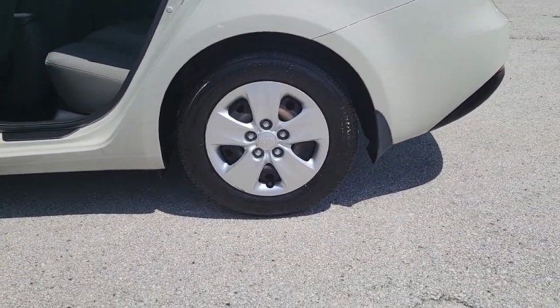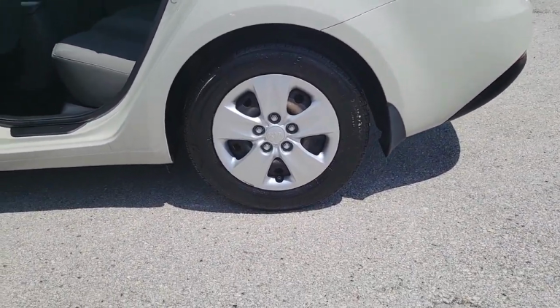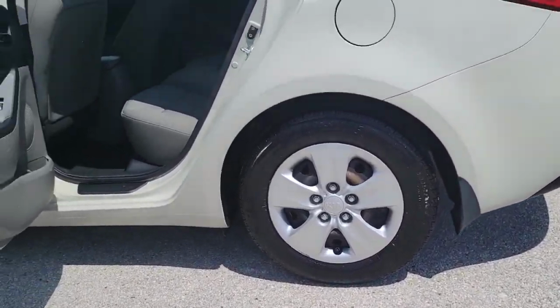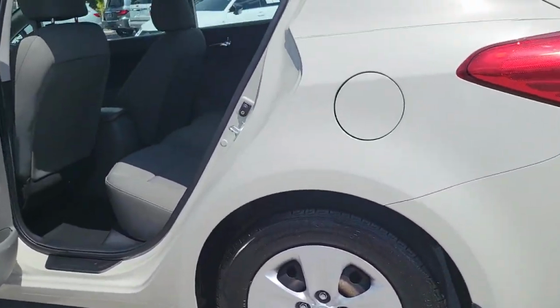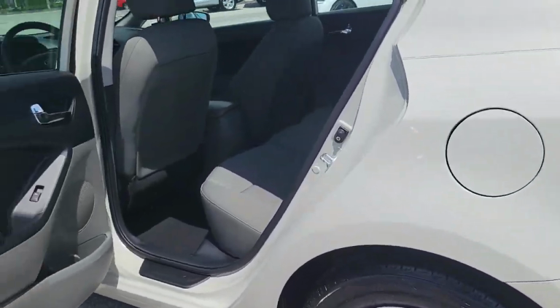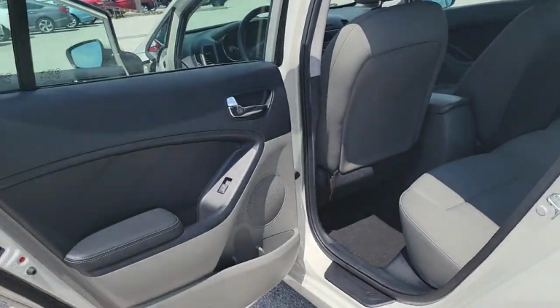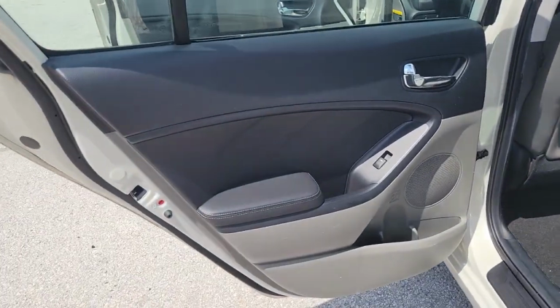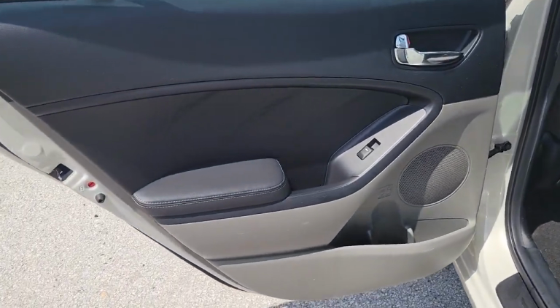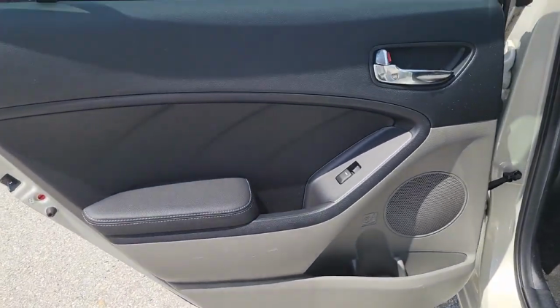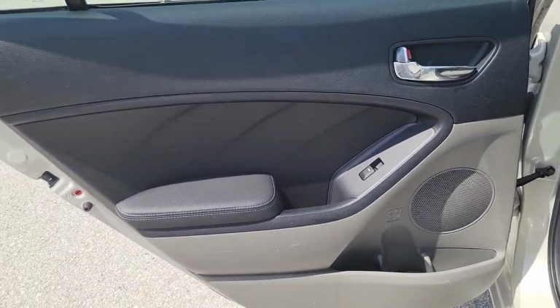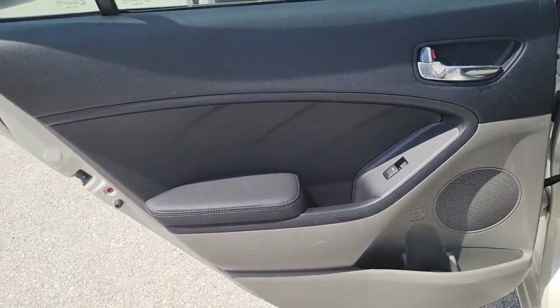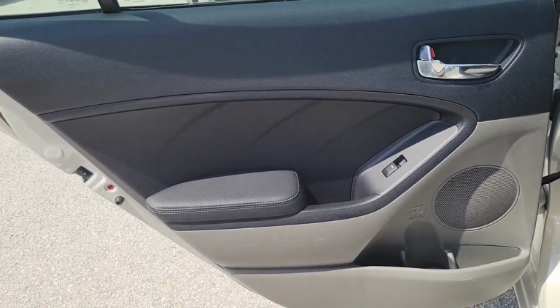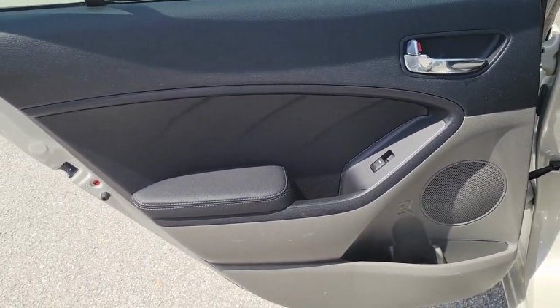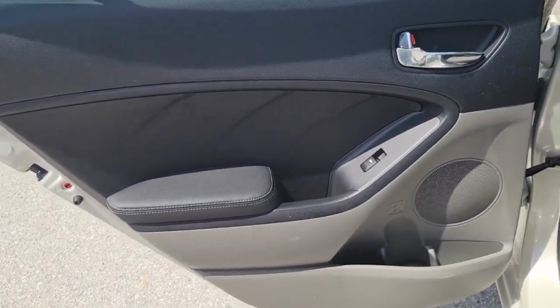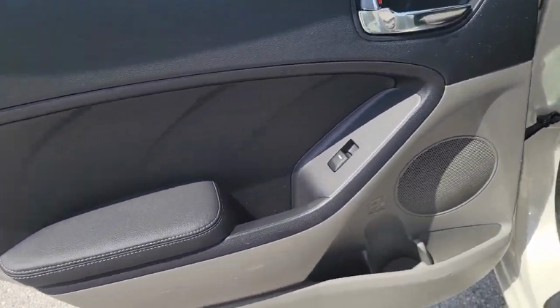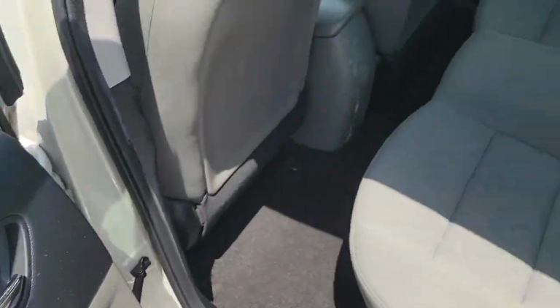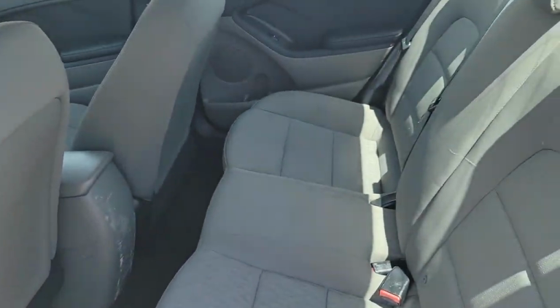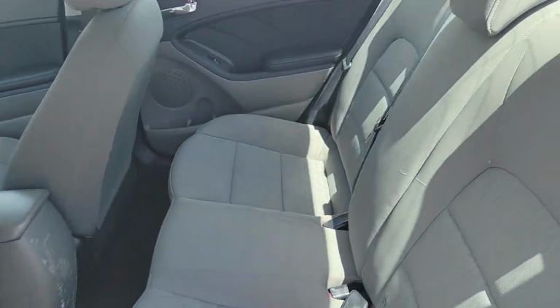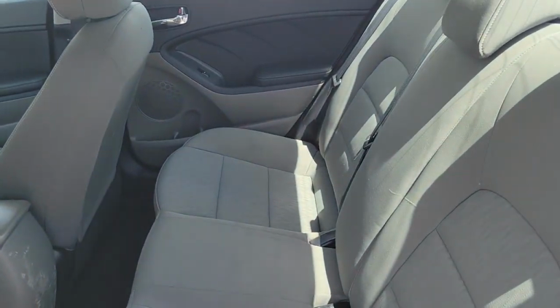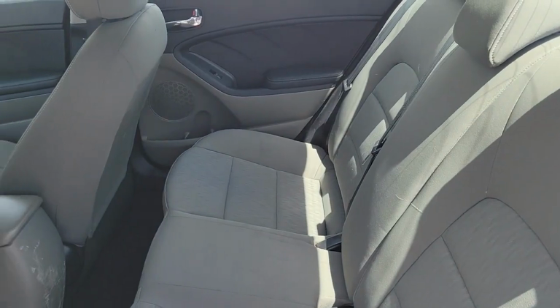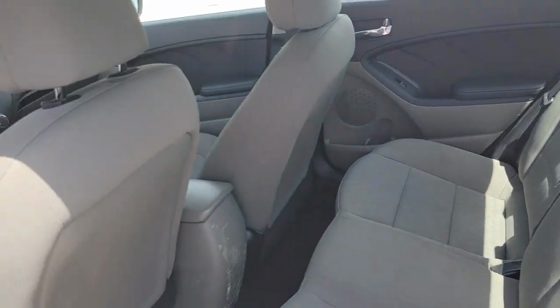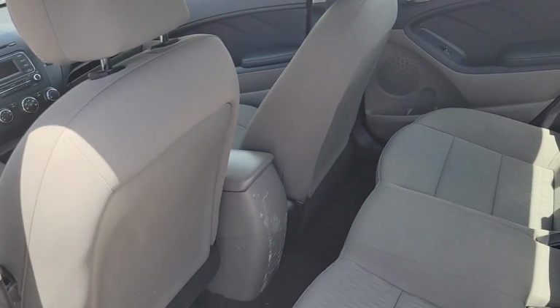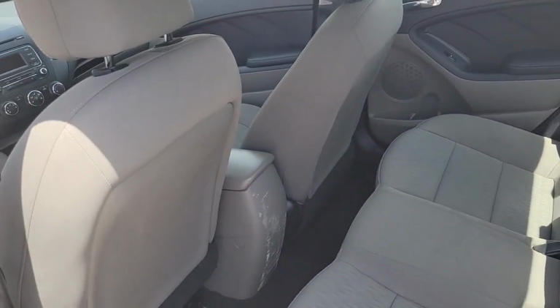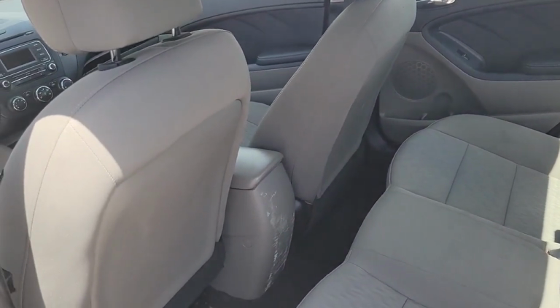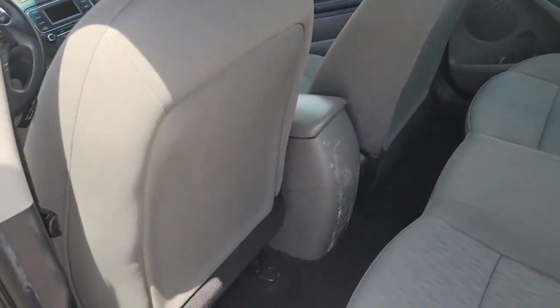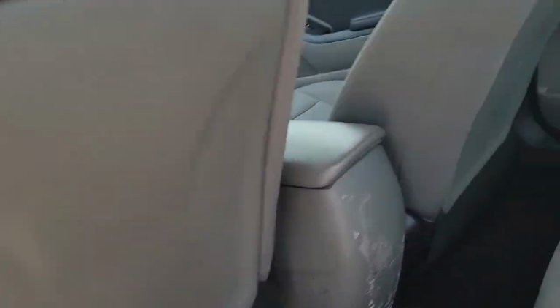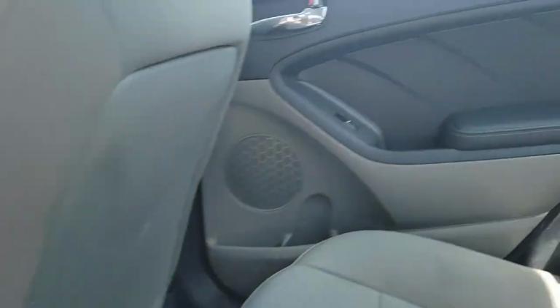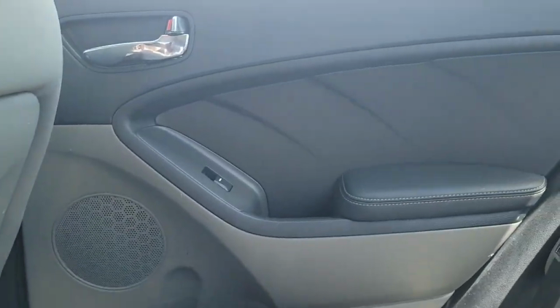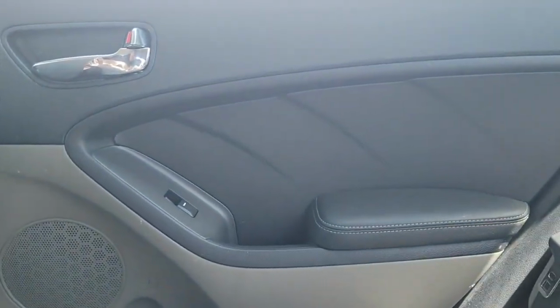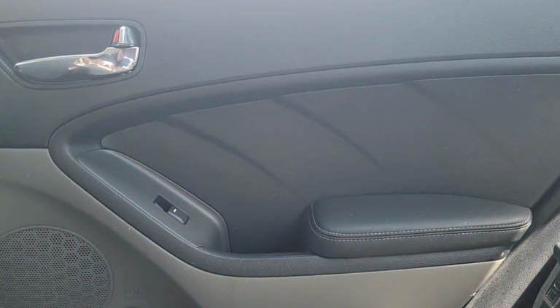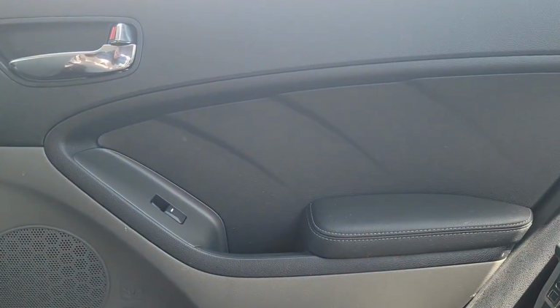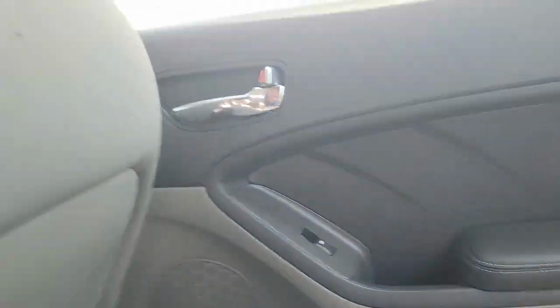Agile, powerful, efficient, and packed with technology that lets you make it your own. This compact sedan helps you make the most out of every journey. The following are some of this vehicle's highlighted options.